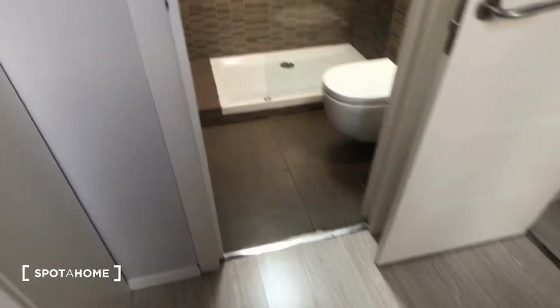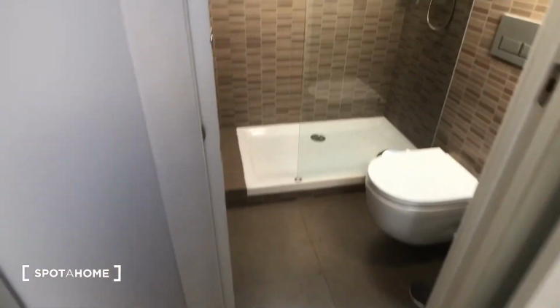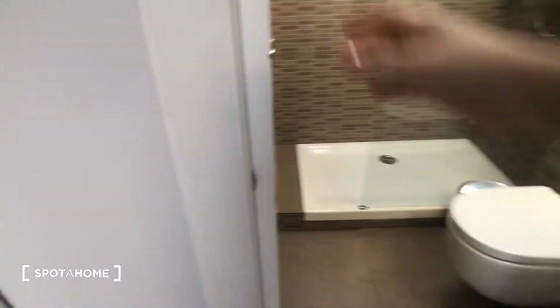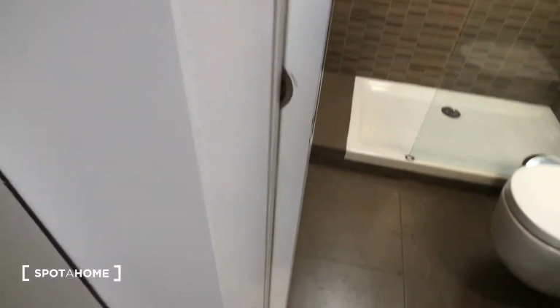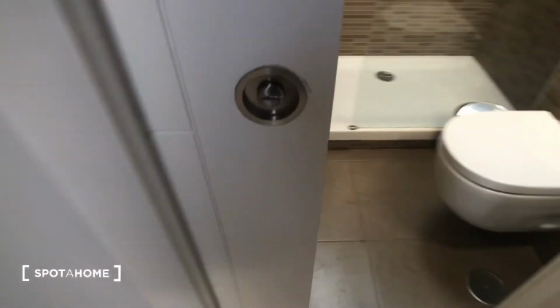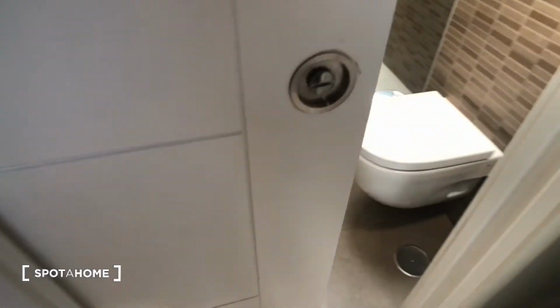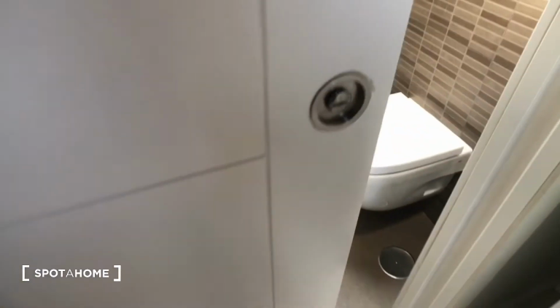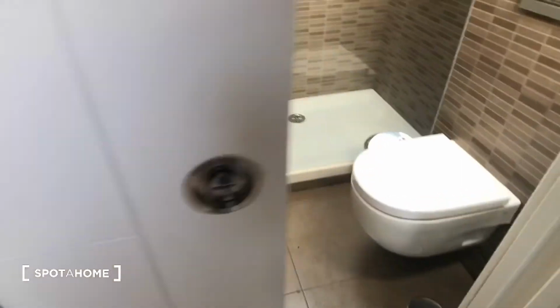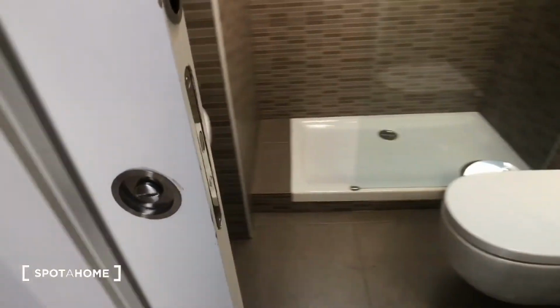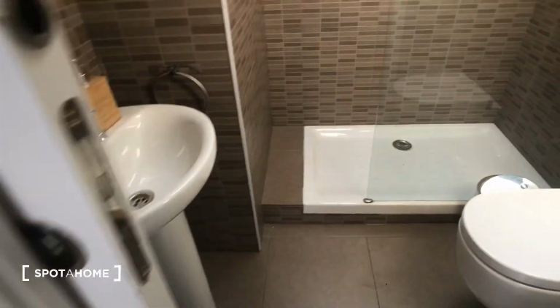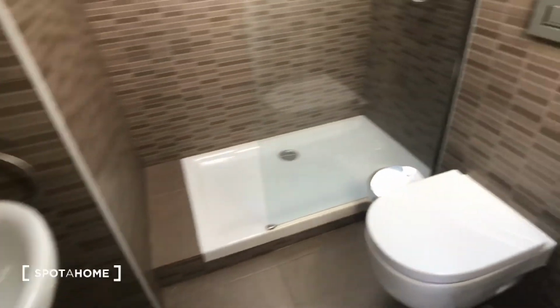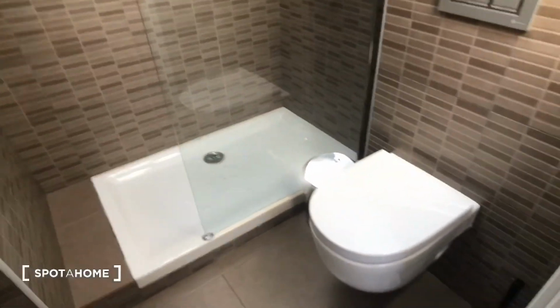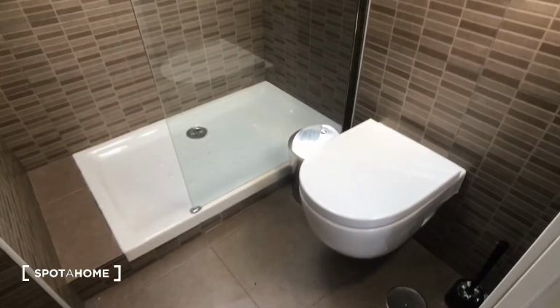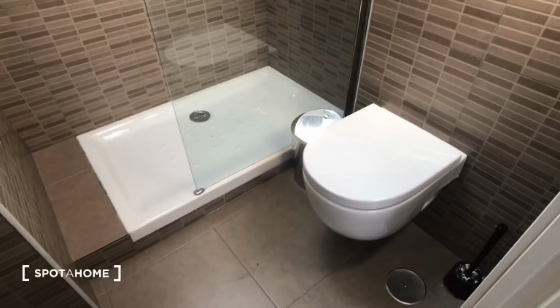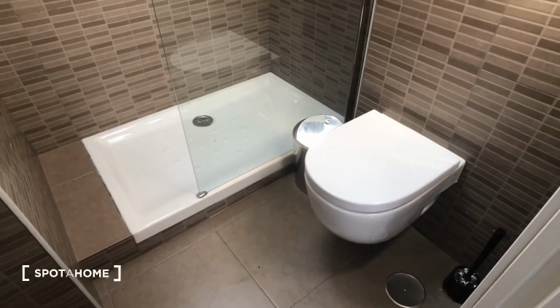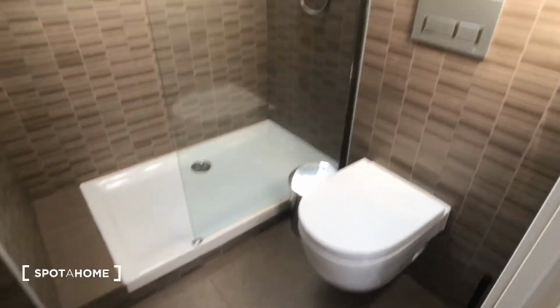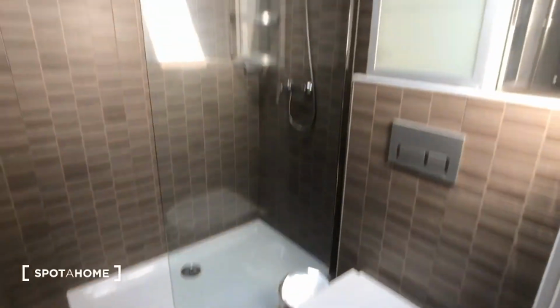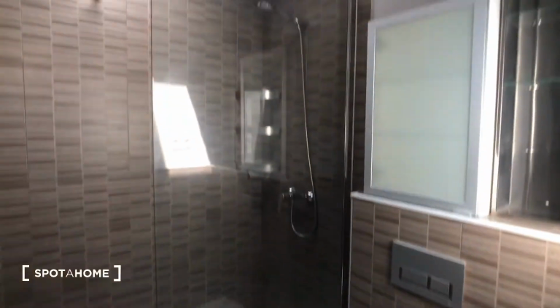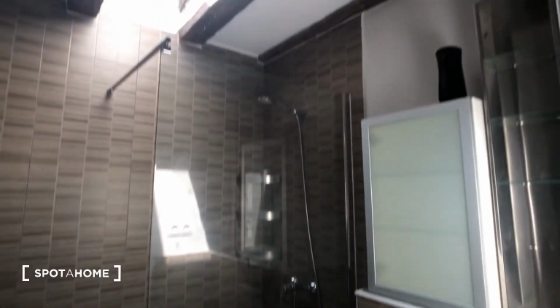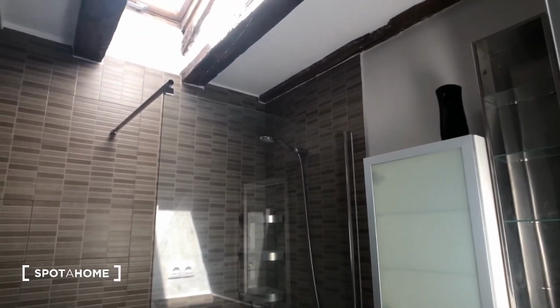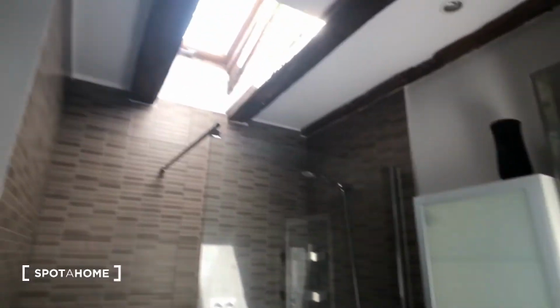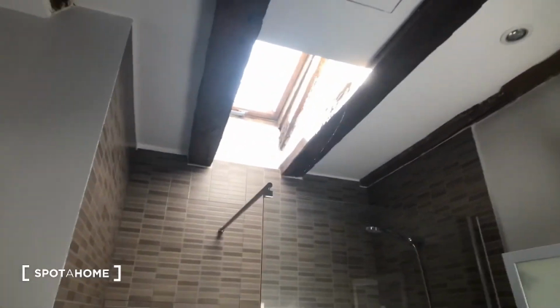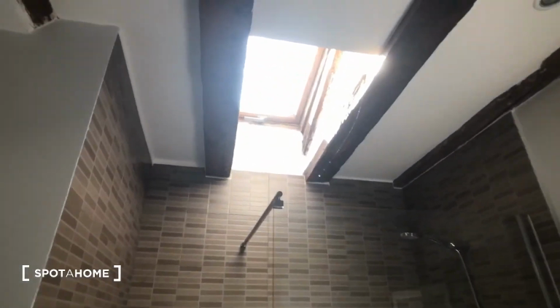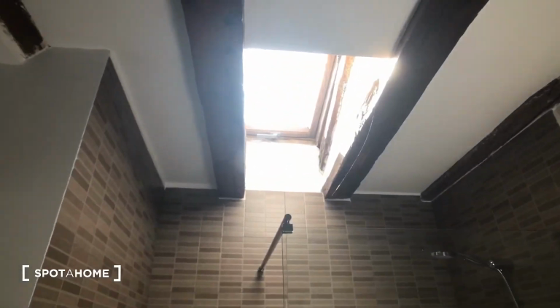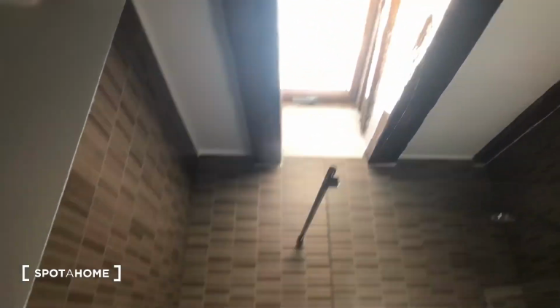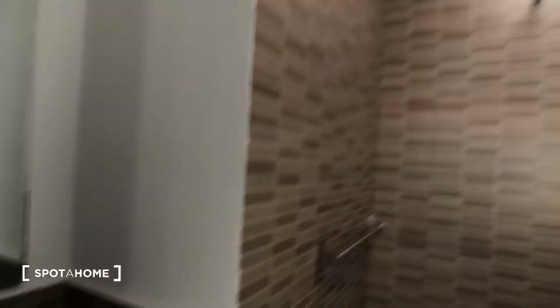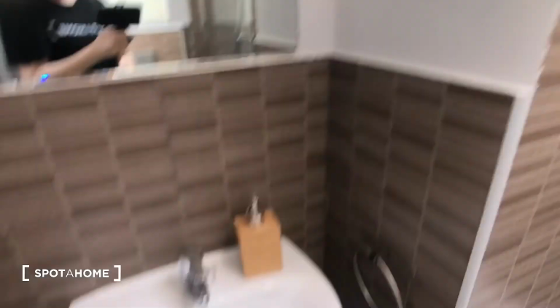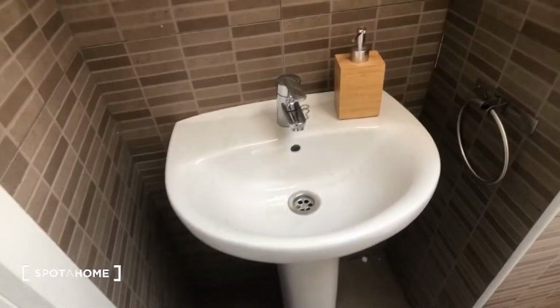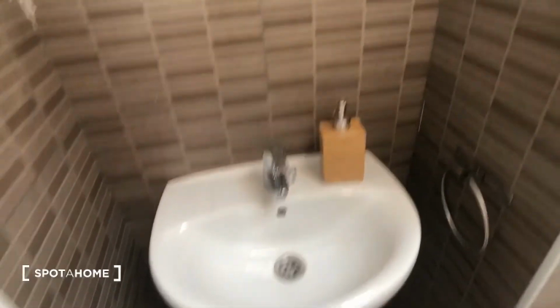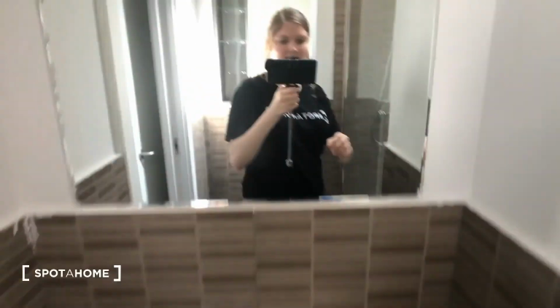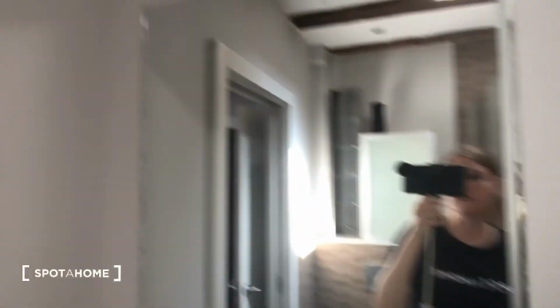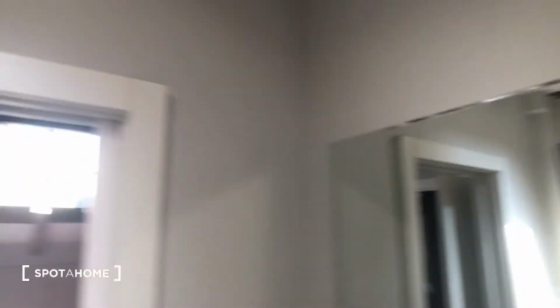Now let's check out the bathroom. It's an ensuite bathroom — the door opens and closes sliding like that. Here's the toilet, we have the shower right here, here is the skylight, and here's the sink and mirror.